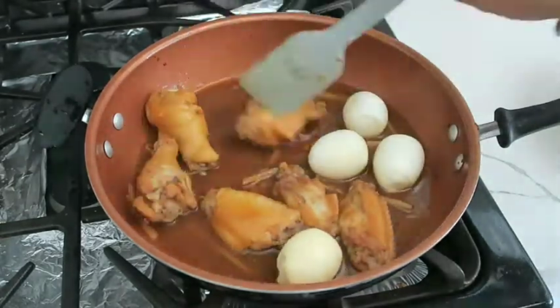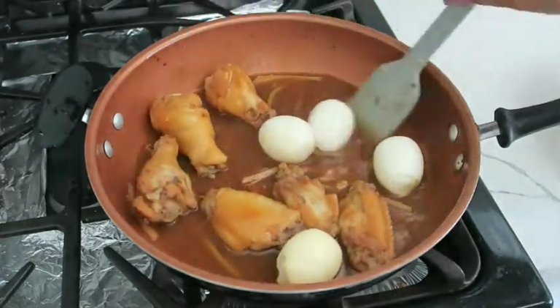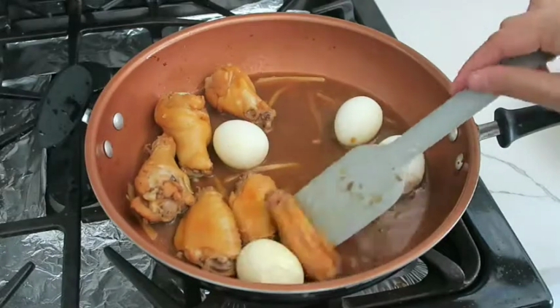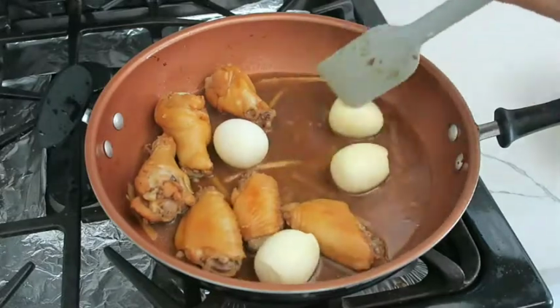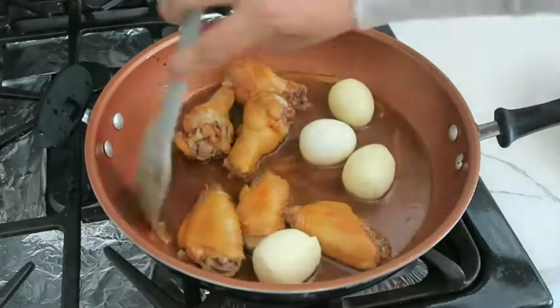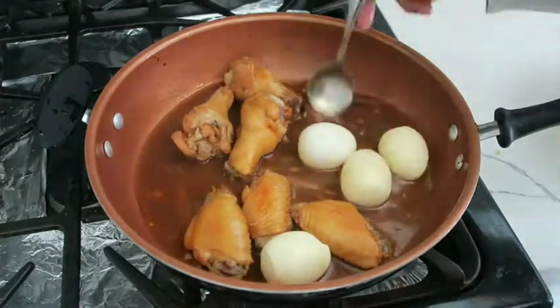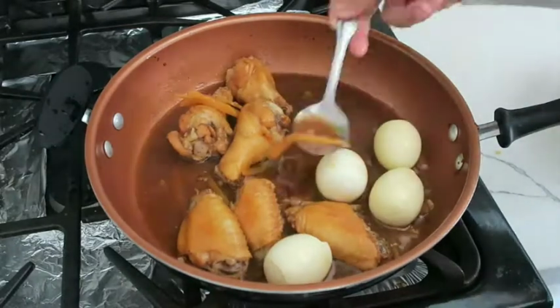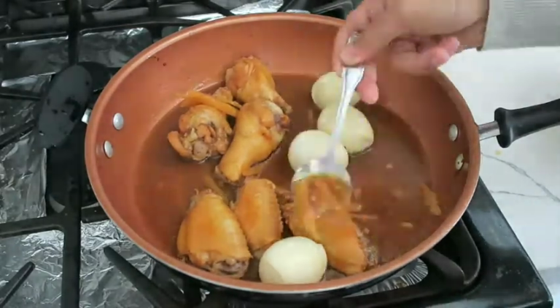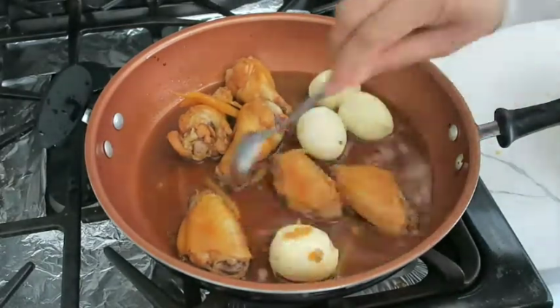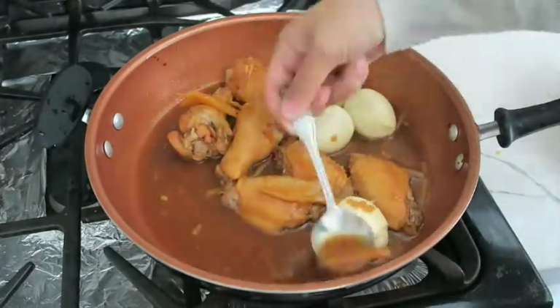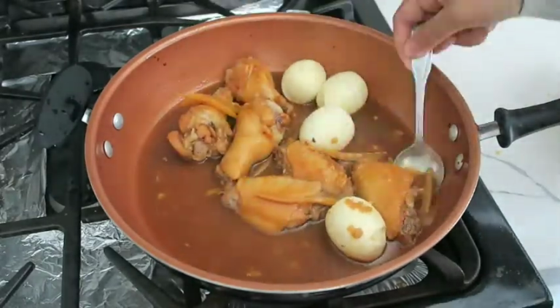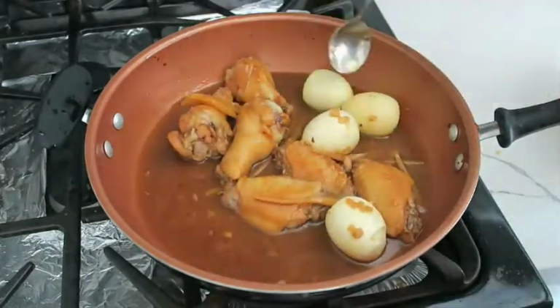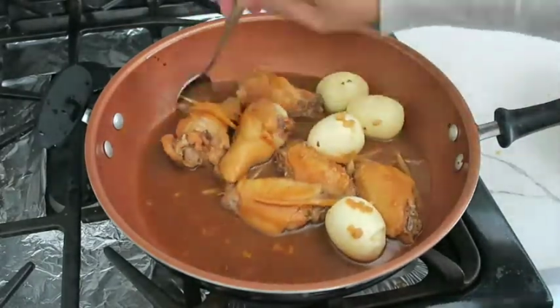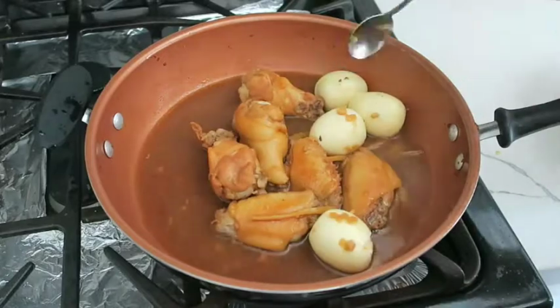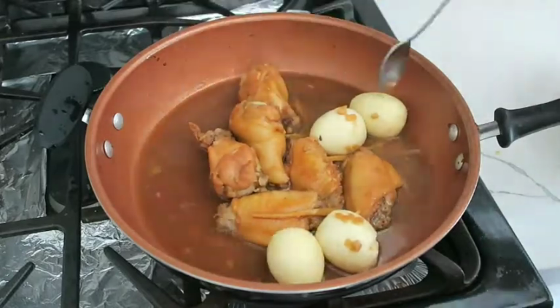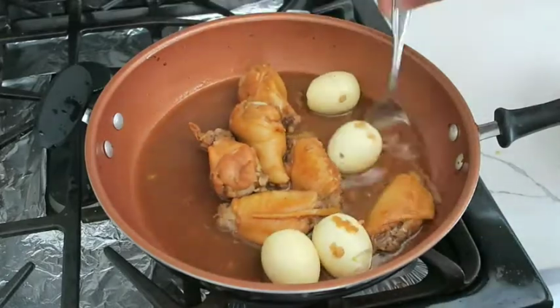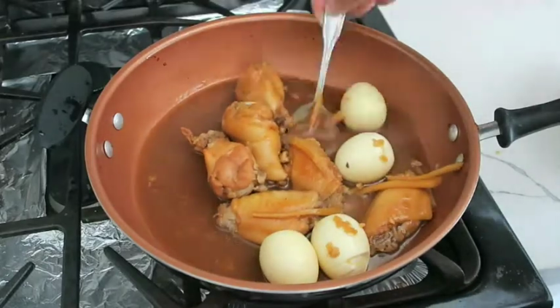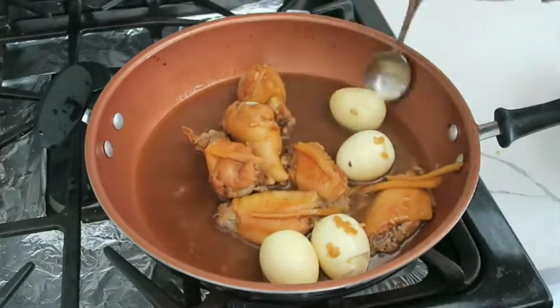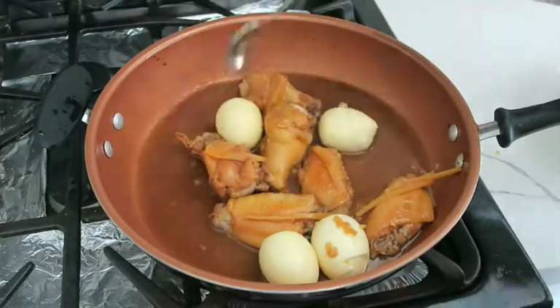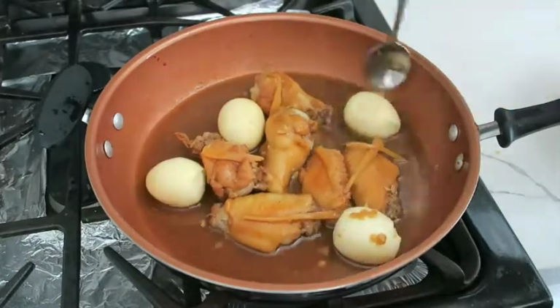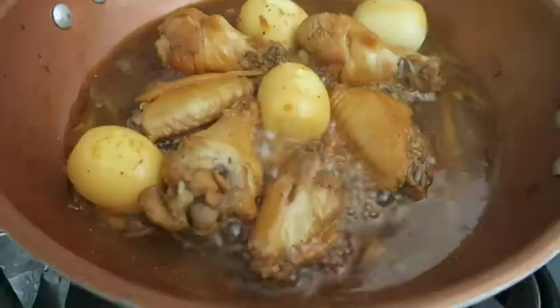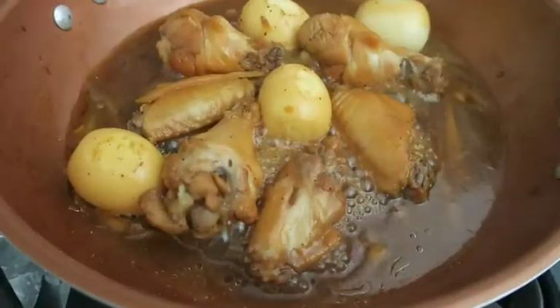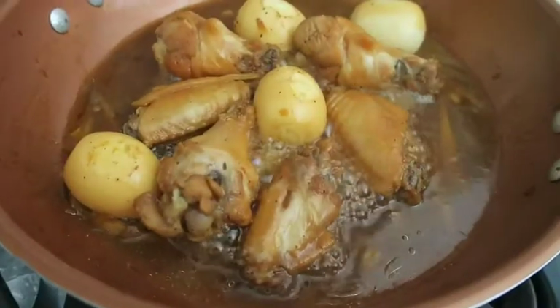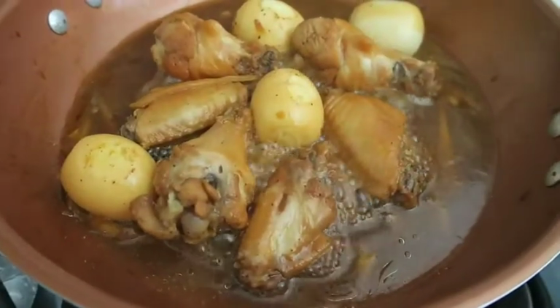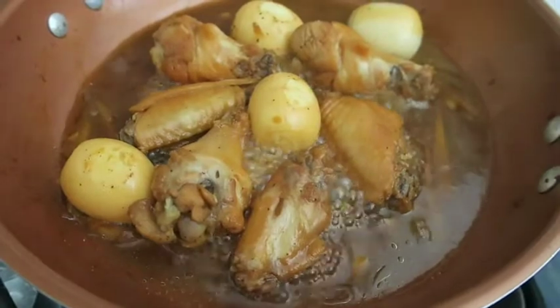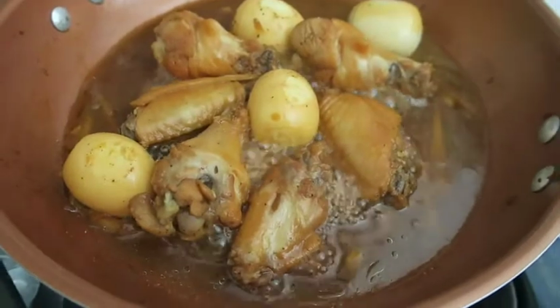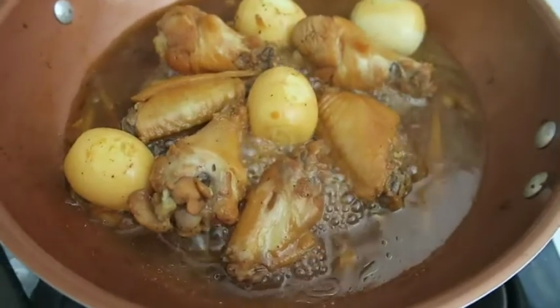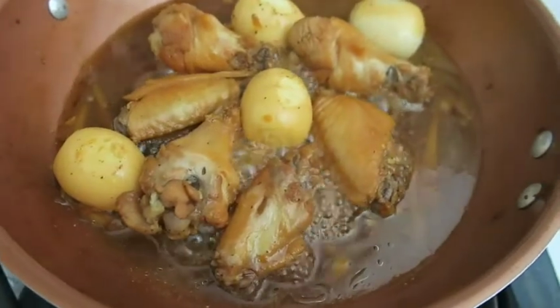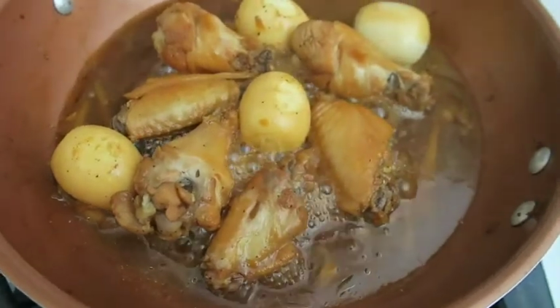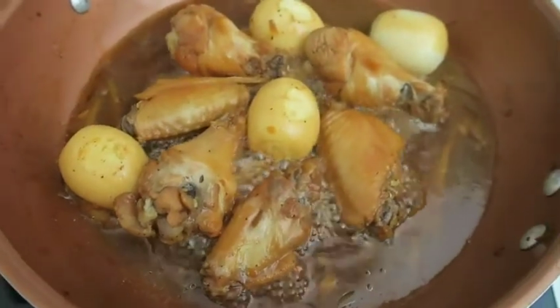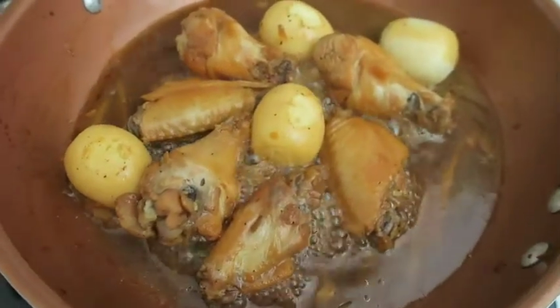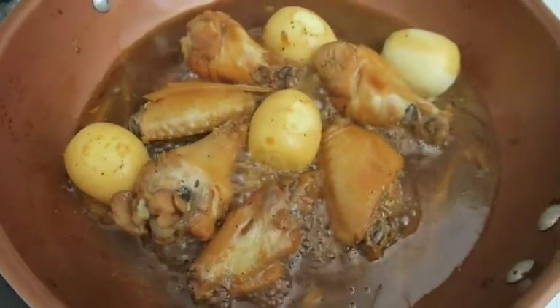After about 10 minutes, open it up and add in your hard-boiled eggs — this is optional but it's very good. Make sure to coat the eggs with the sauce as well. Let it cook for another five minutes and you're done. Enjoy with a side of white rice.